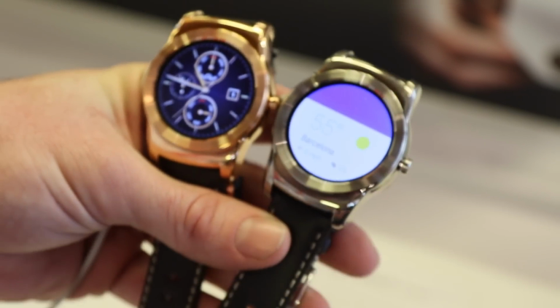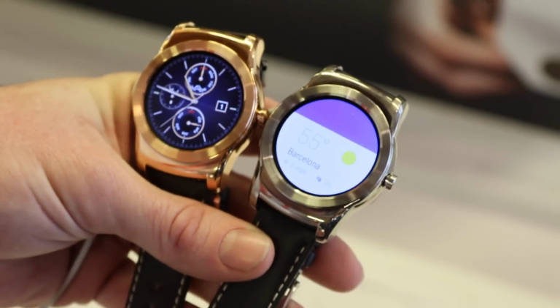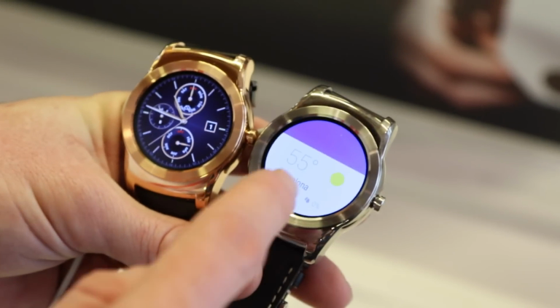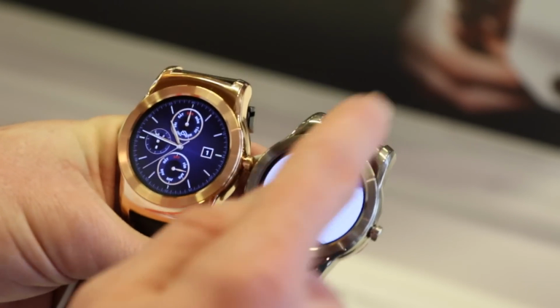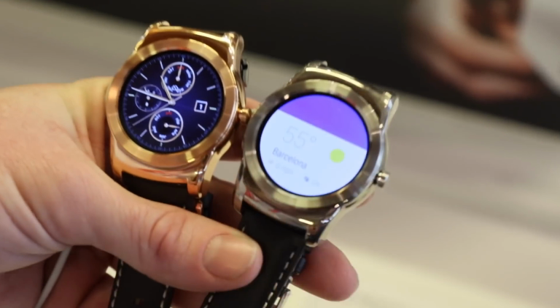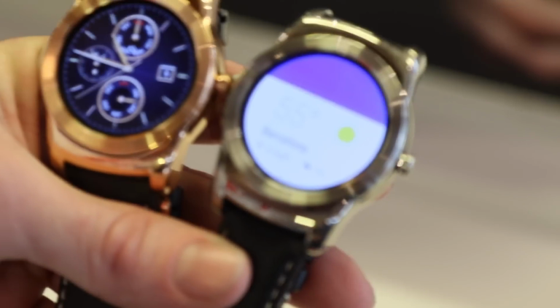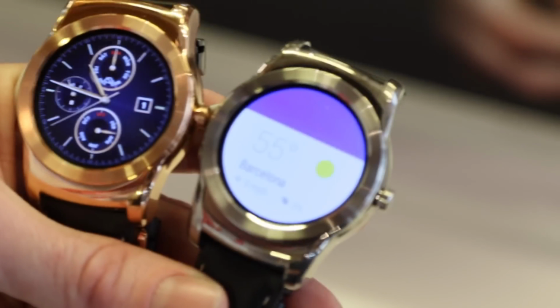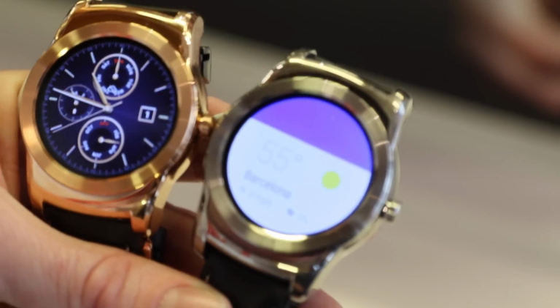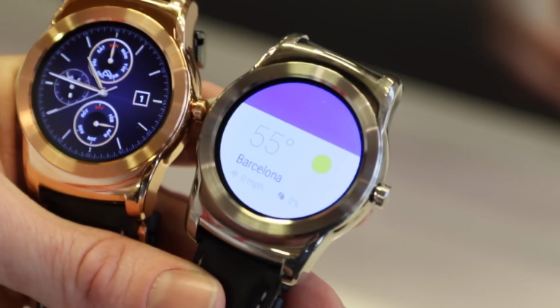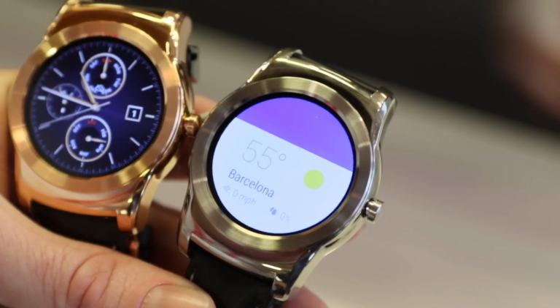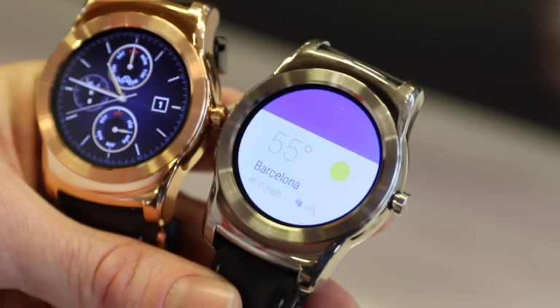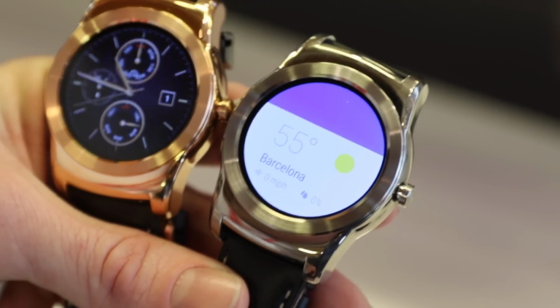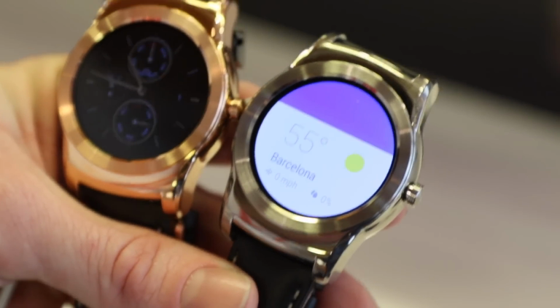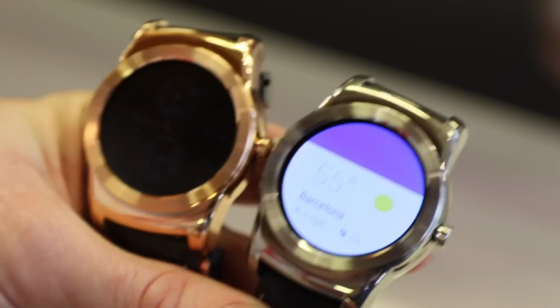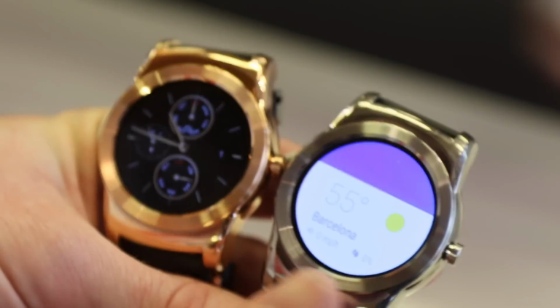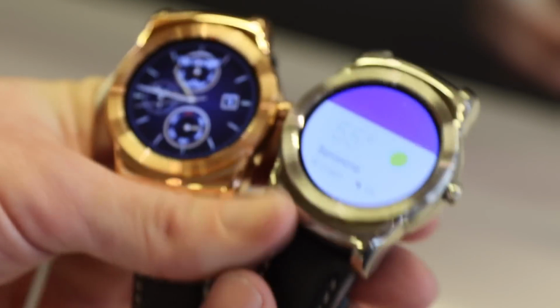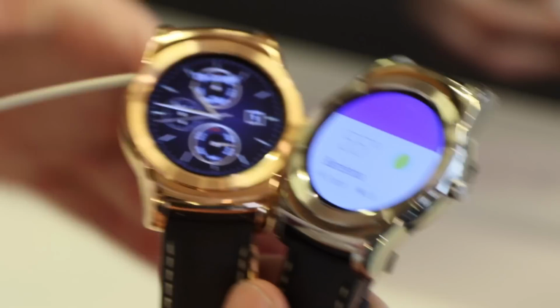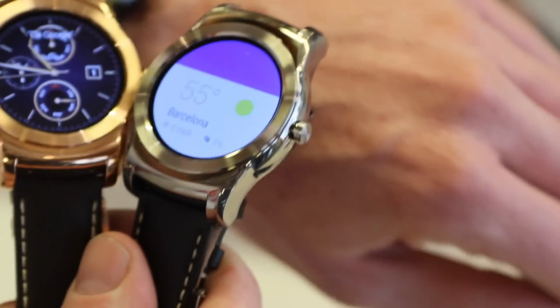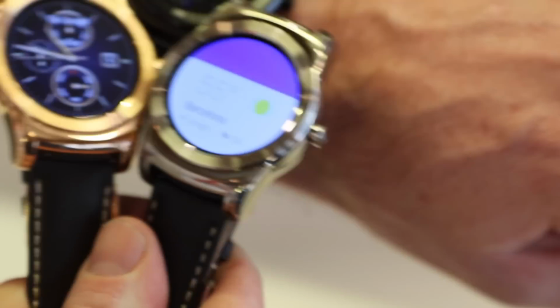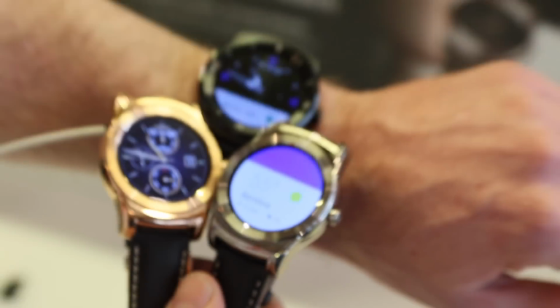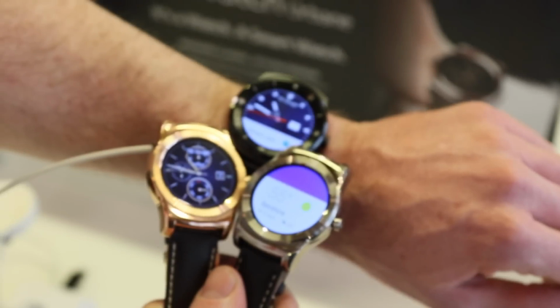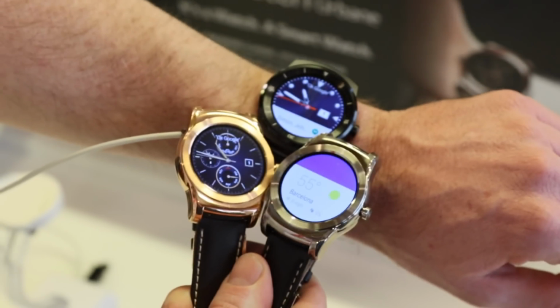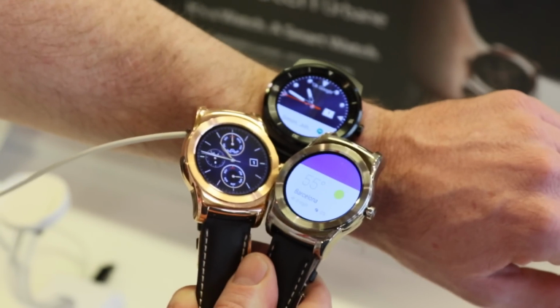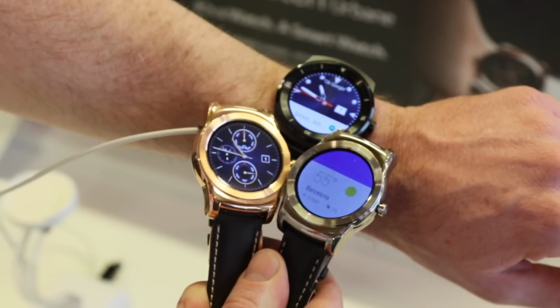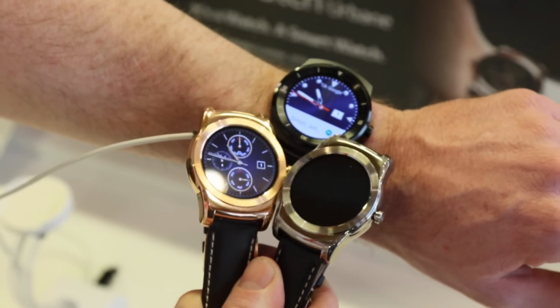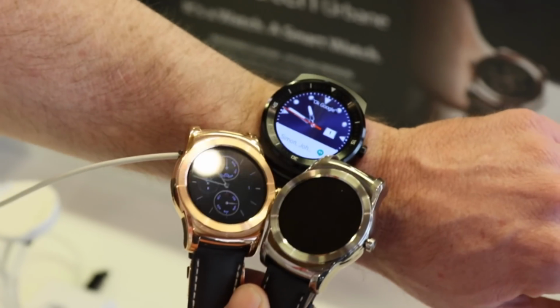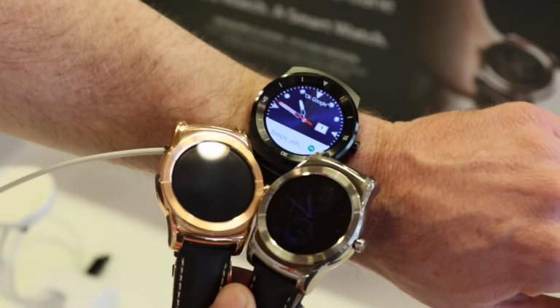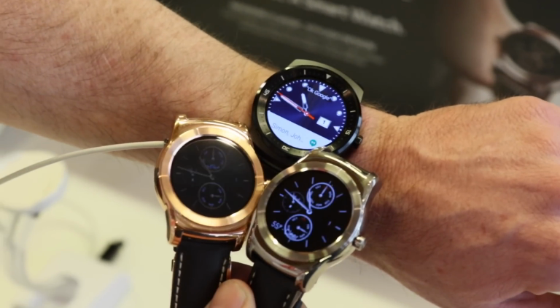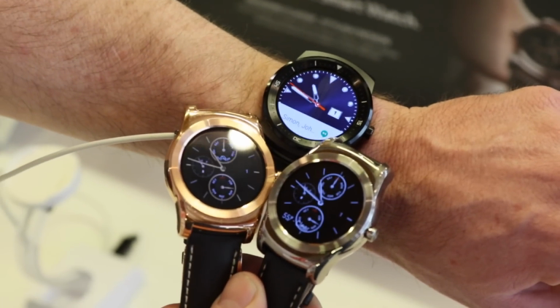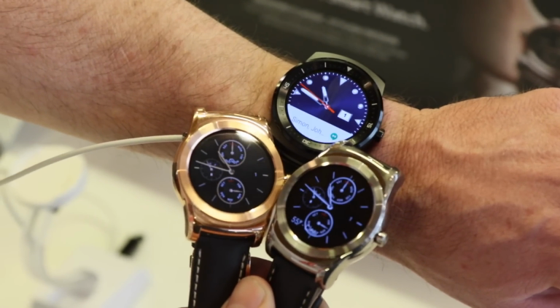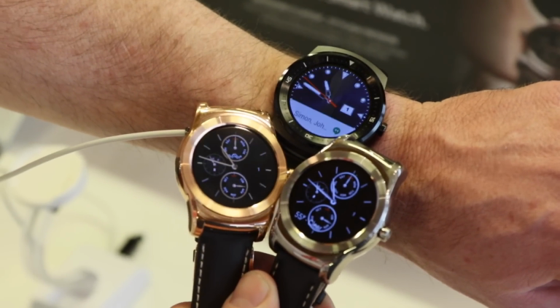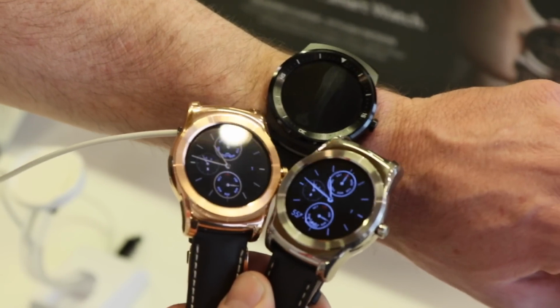So it's an Android Wear based device, and internally the specs are pretty much the same as everything else. Same size battery as the G Watch R, which you can see on my wrist here. You can see the similarities in styling, although obviously the LG Watch Urbane is very much more on the premium side.